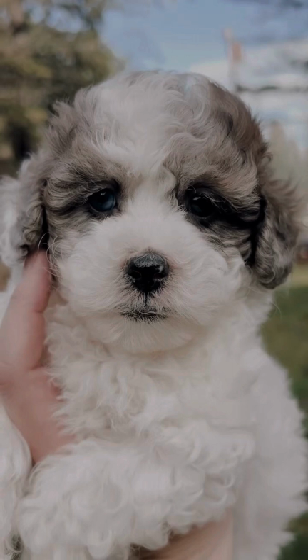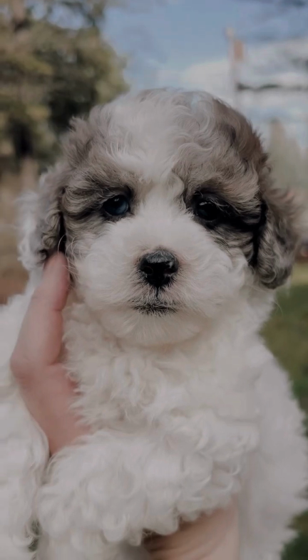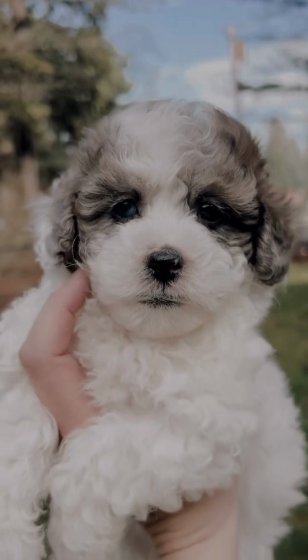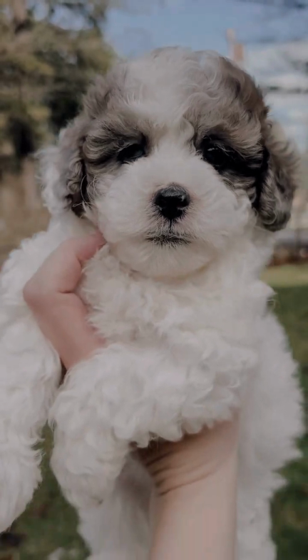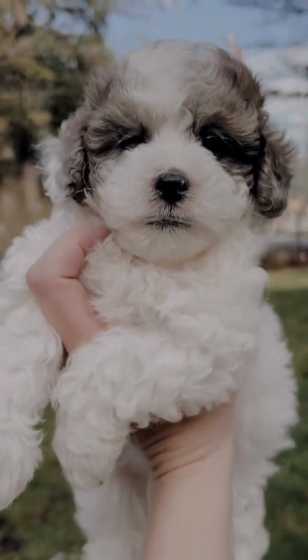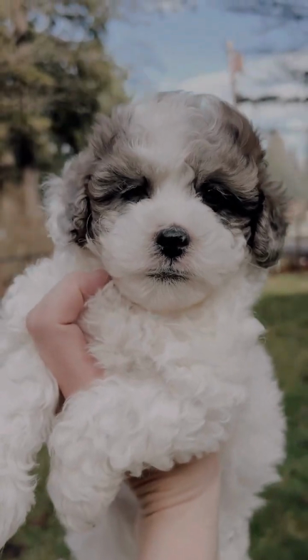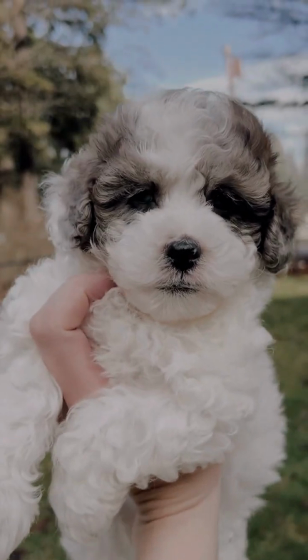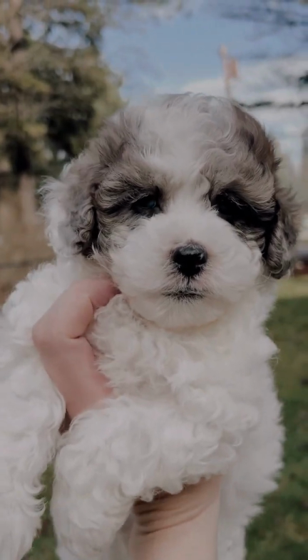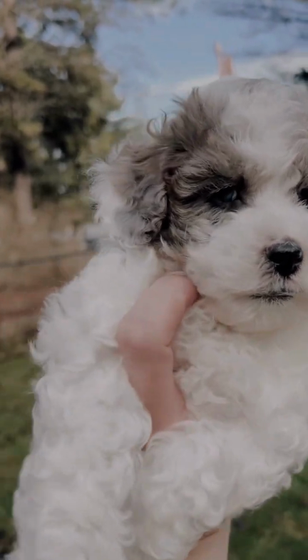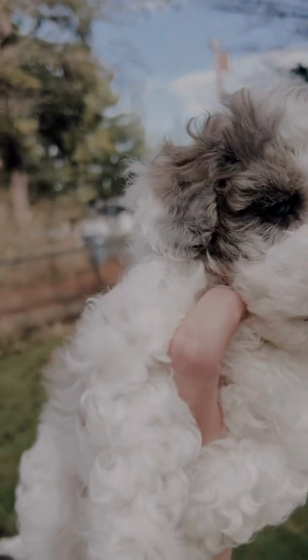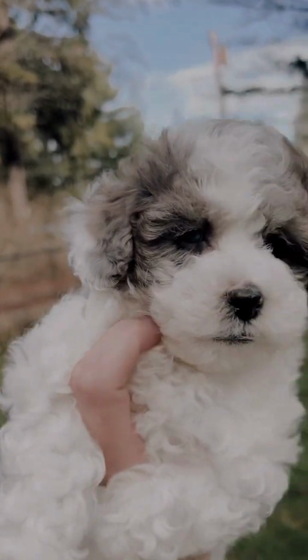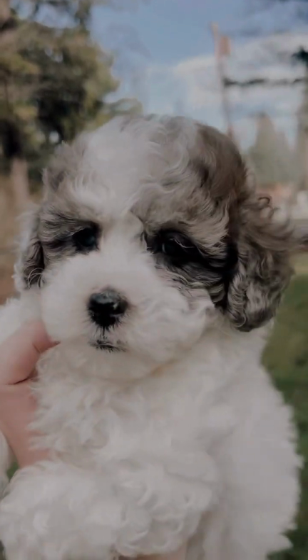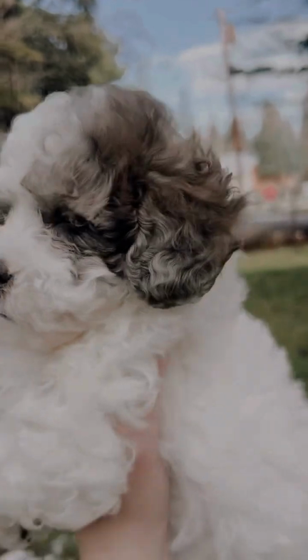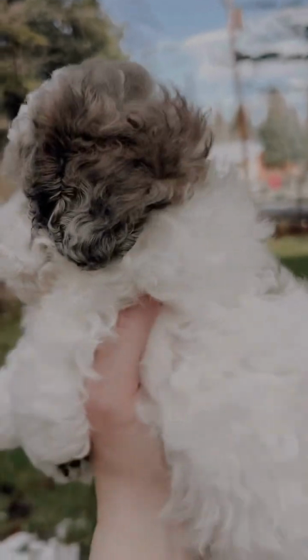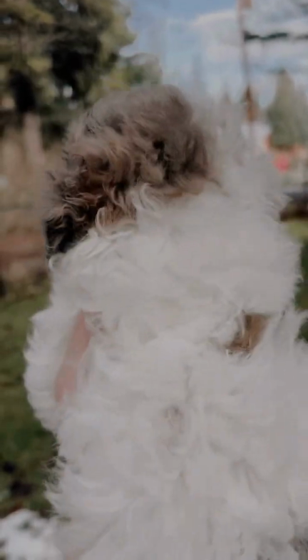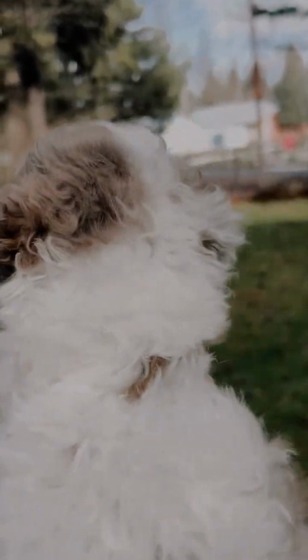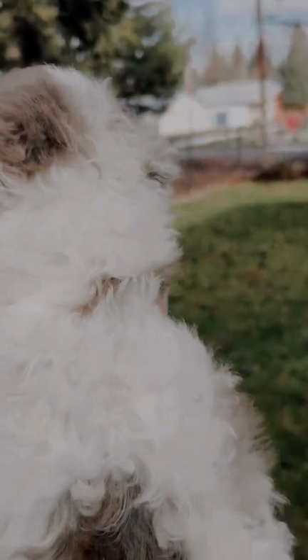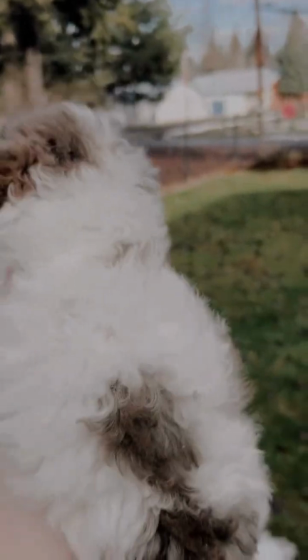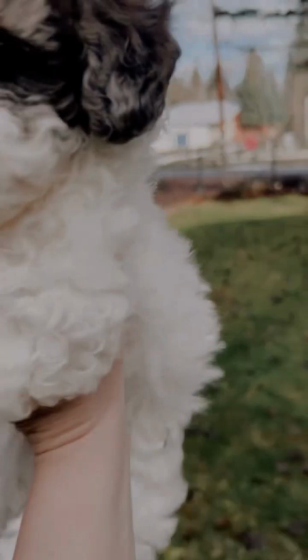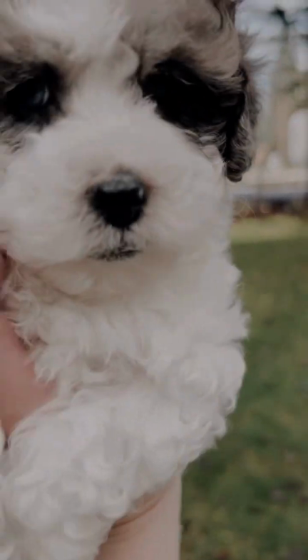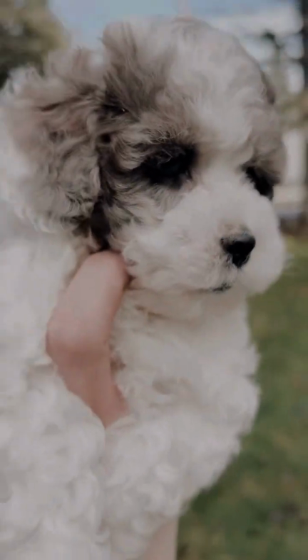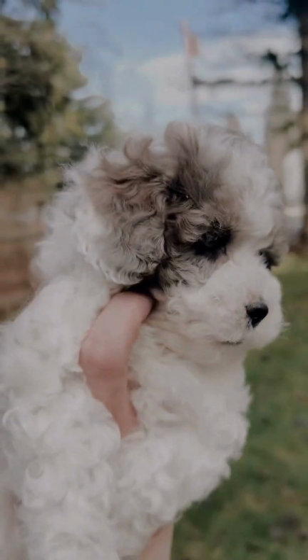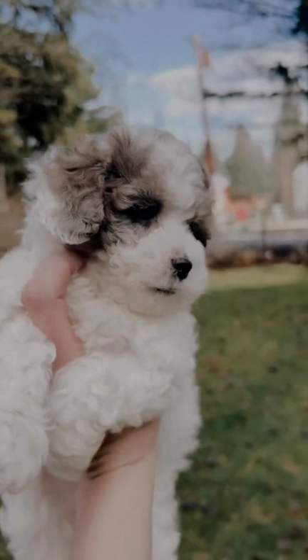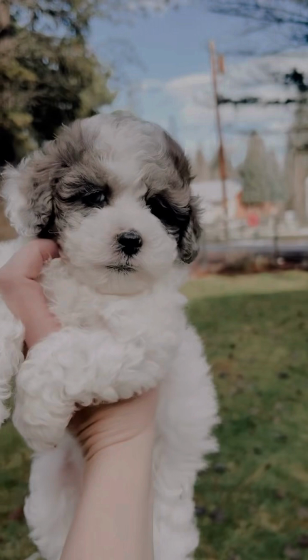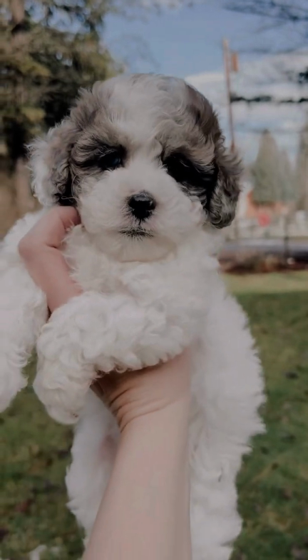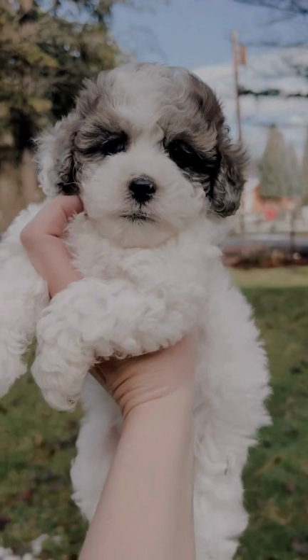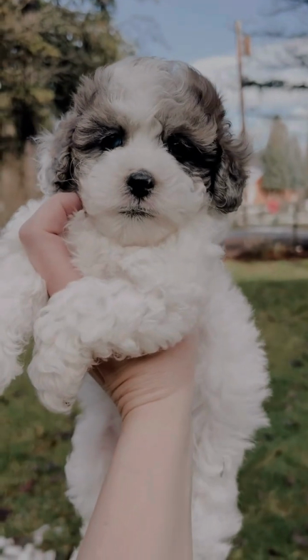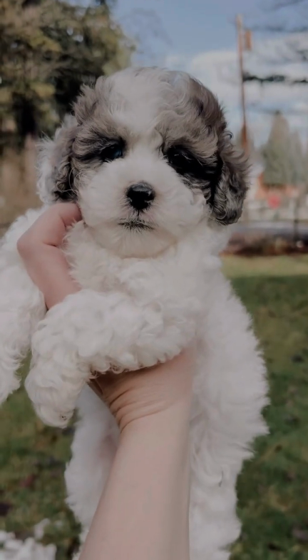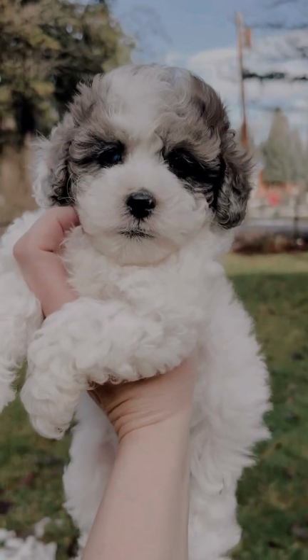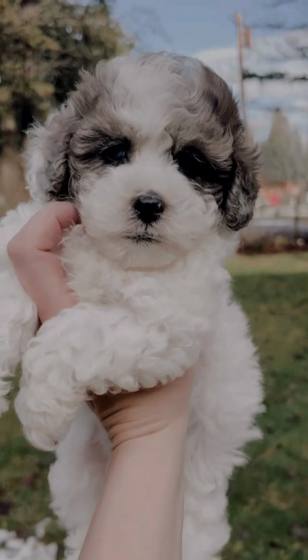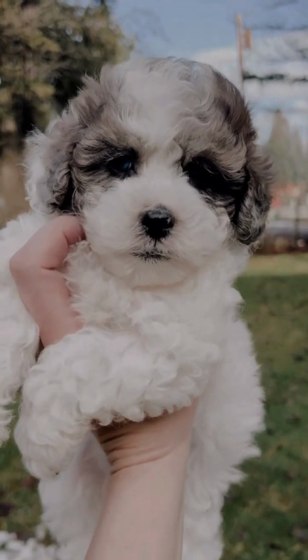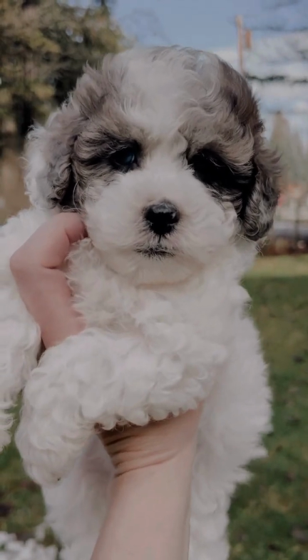She's gorgeous and this one has a very calm demeanor. Perfect for those of you wanting to do therapy work, maybe a retired home, or even children. She's just phenomenal and she loves dogs.